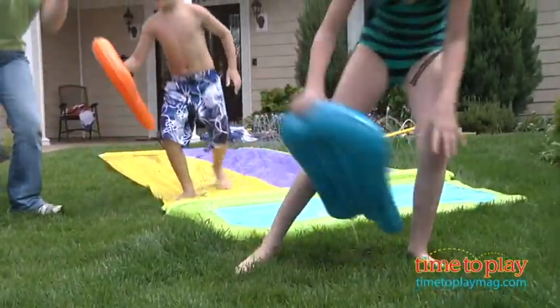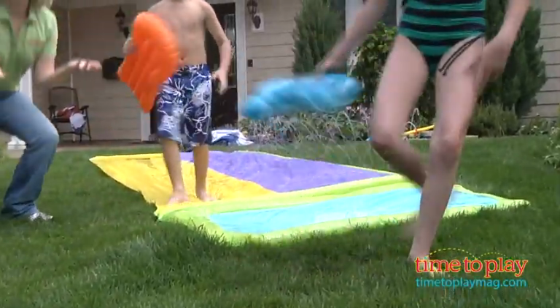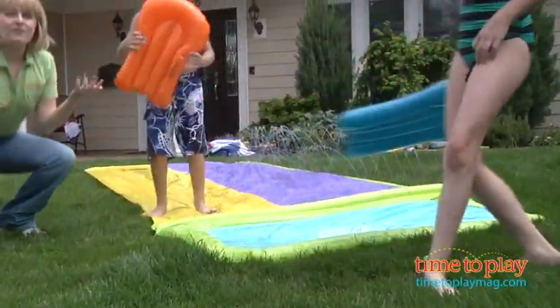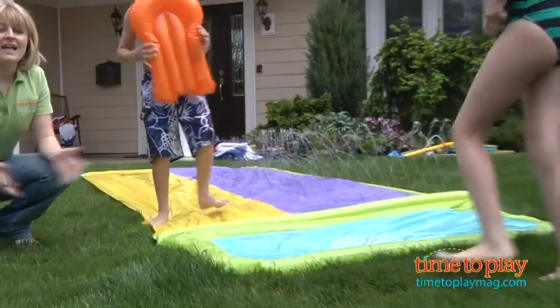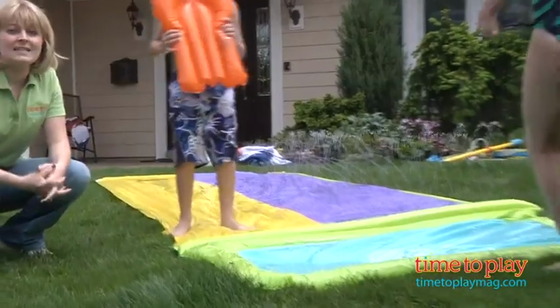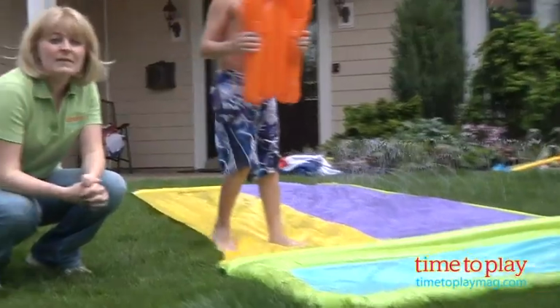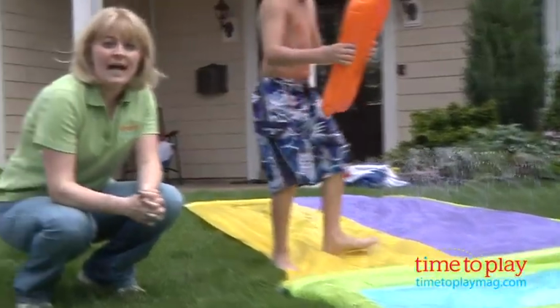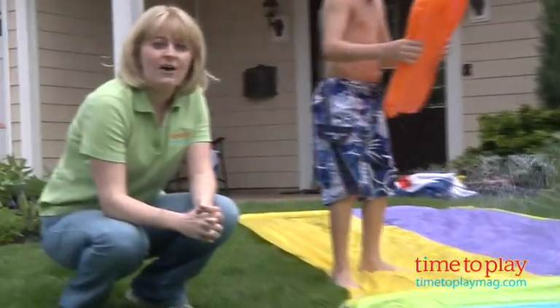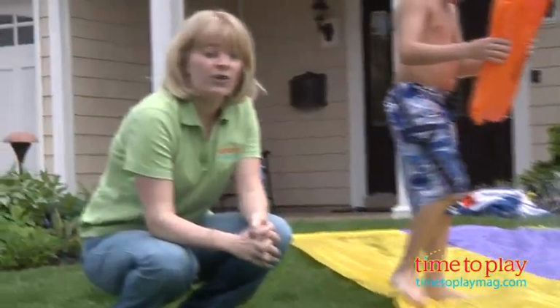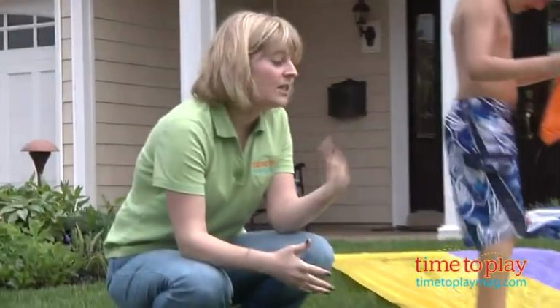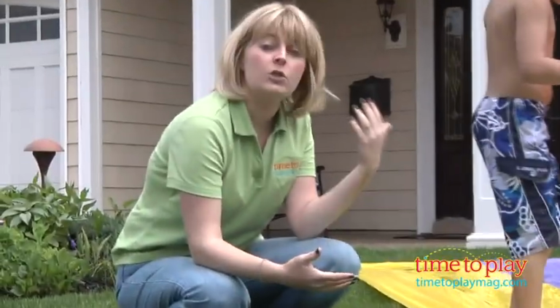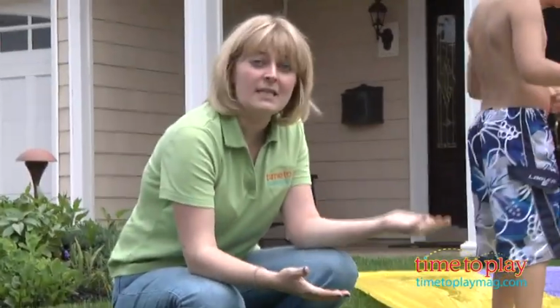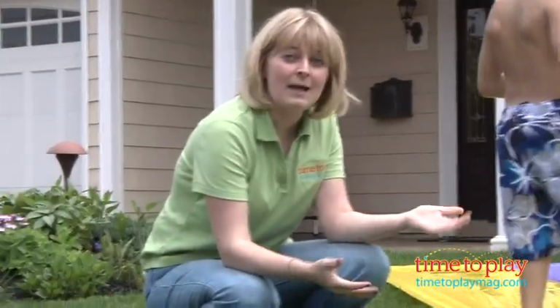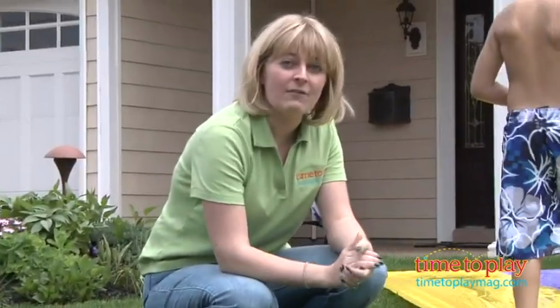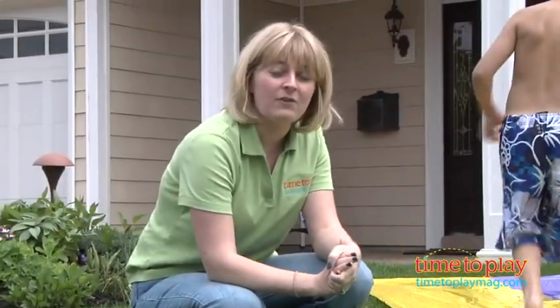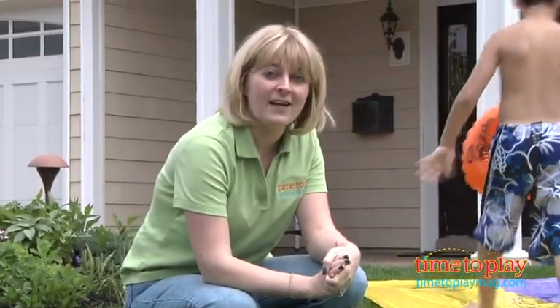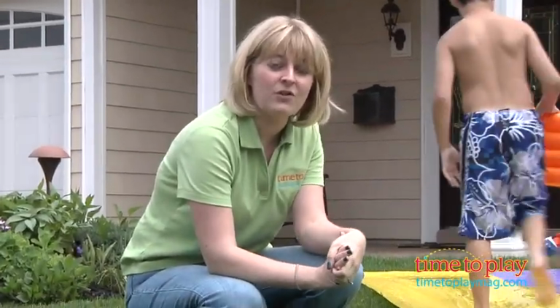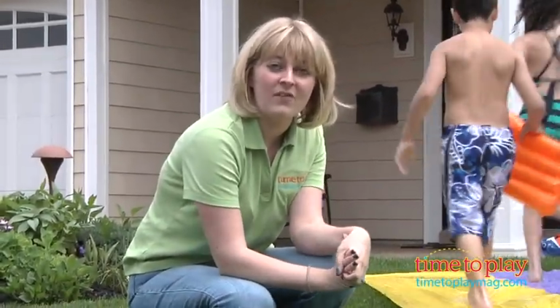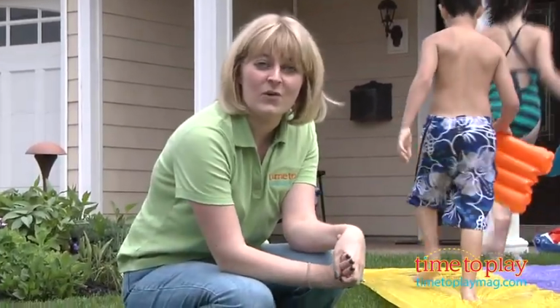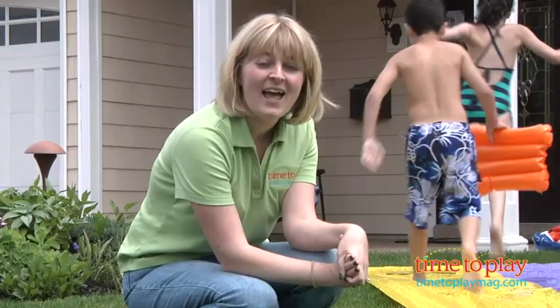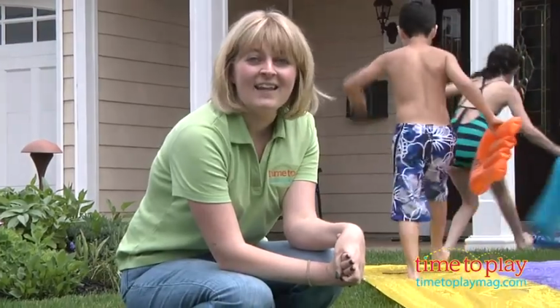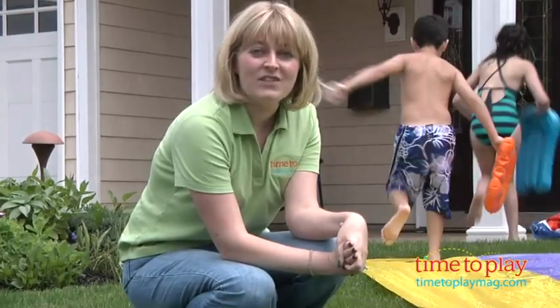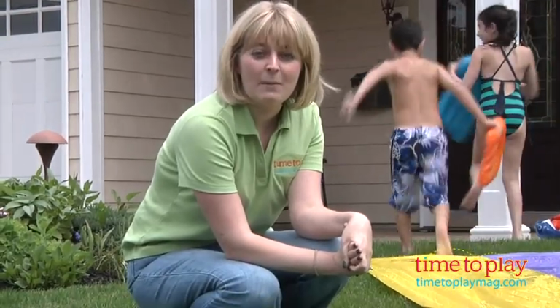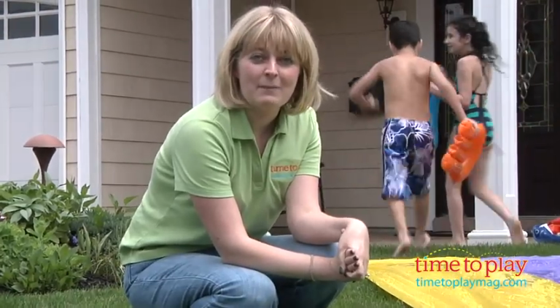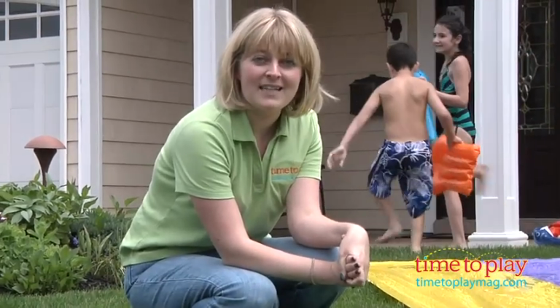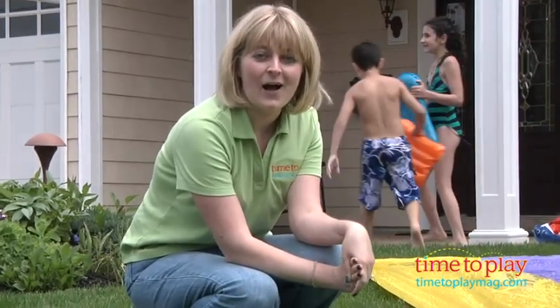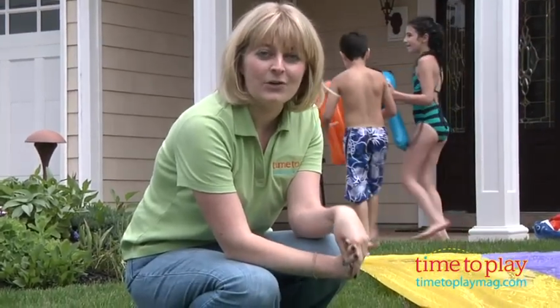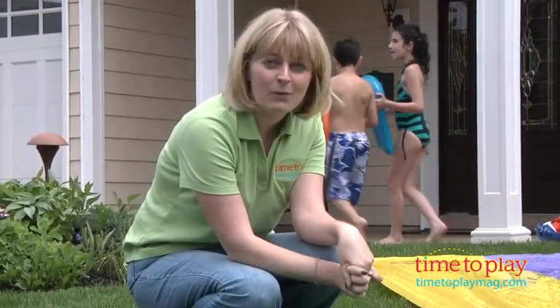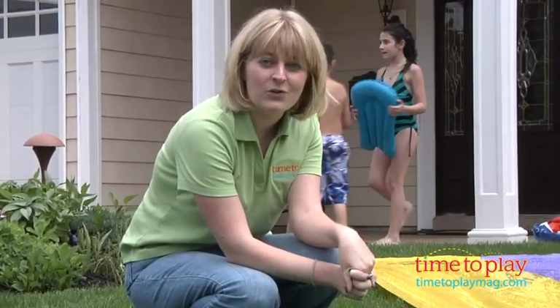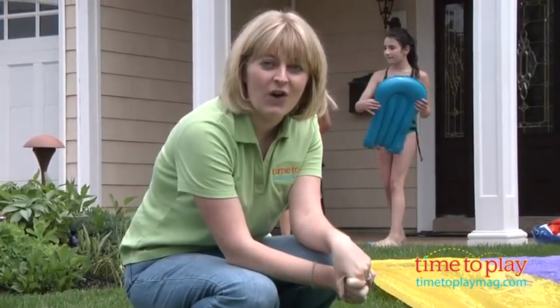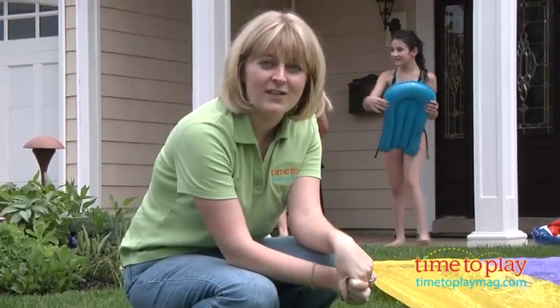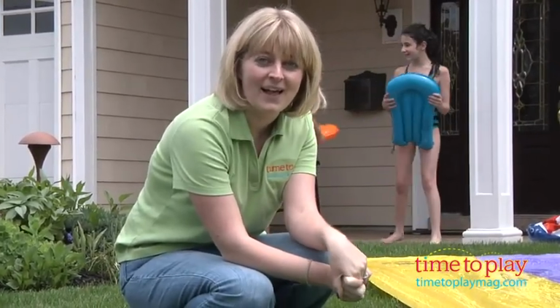So it's a lot of fun — classic Slip and Slide fun for kids, two at a time. If you want to find out more info on this toy, come visit TimeToPlayMag.com, your number one source for all things play.